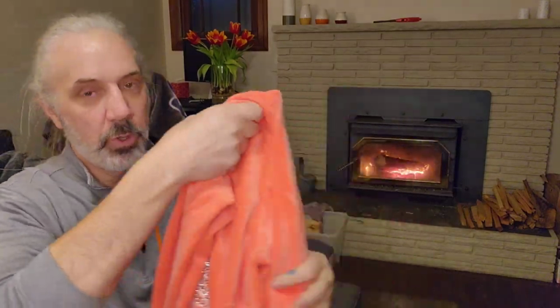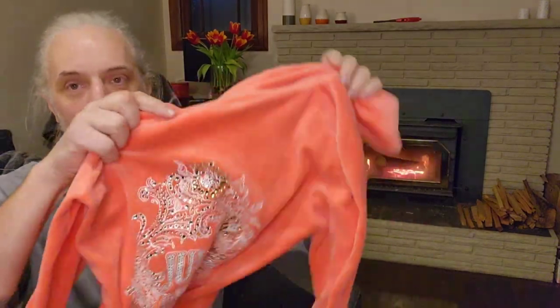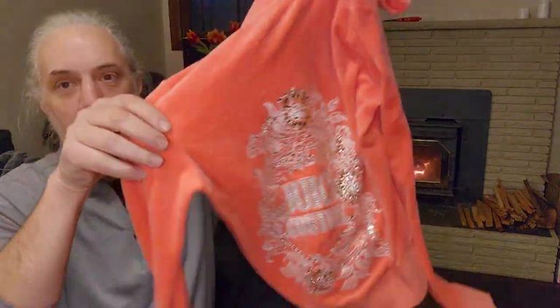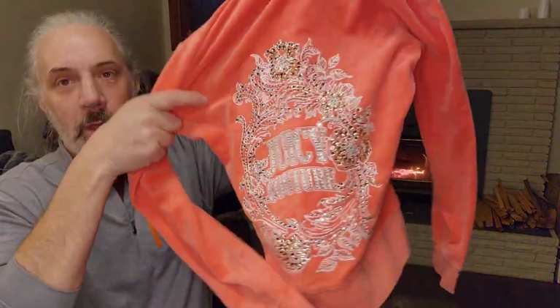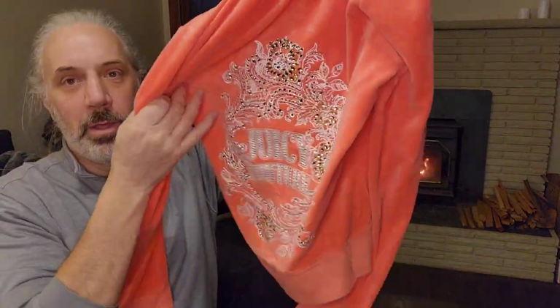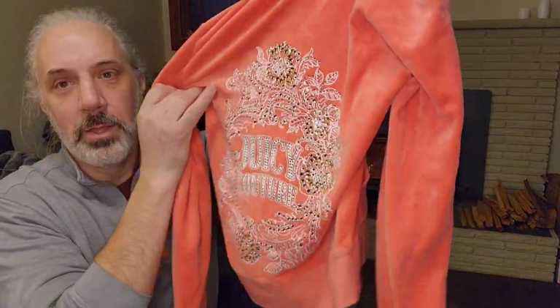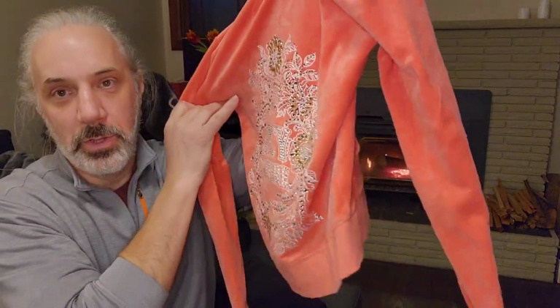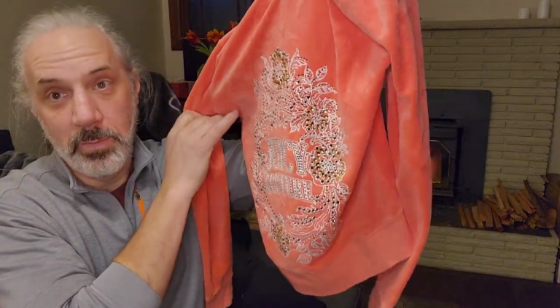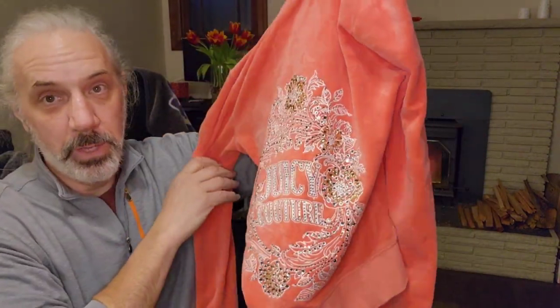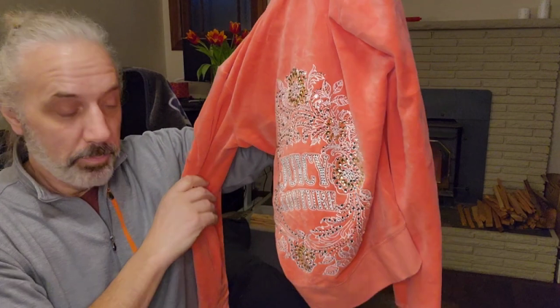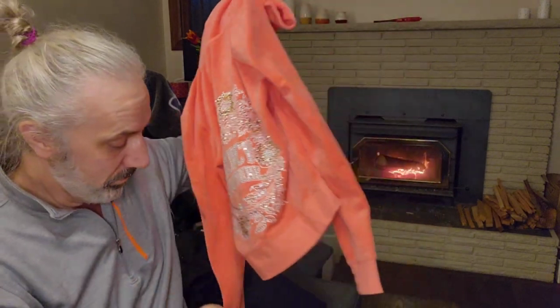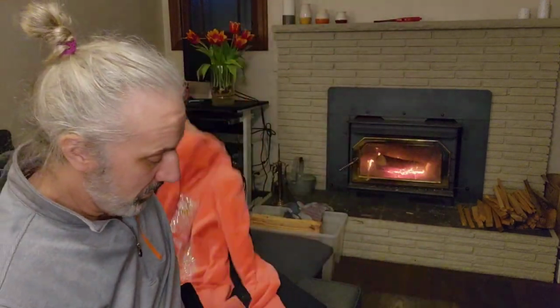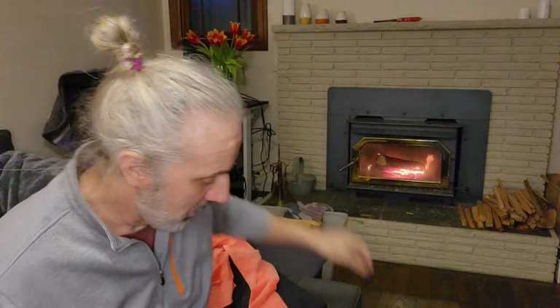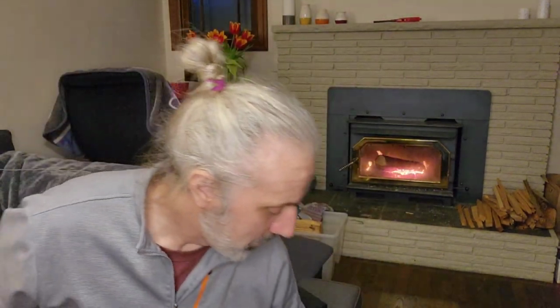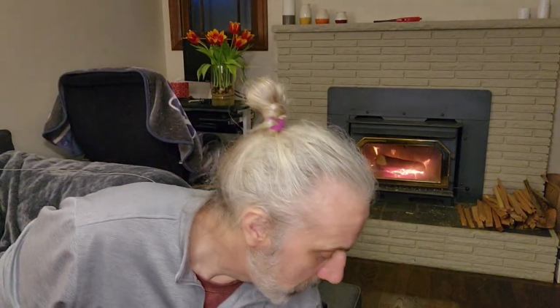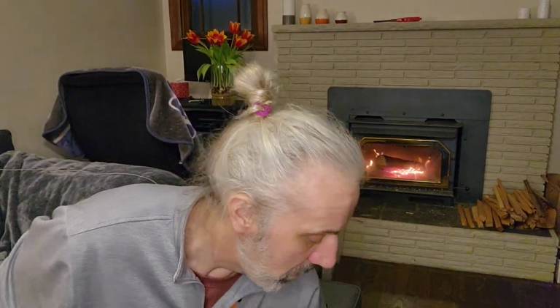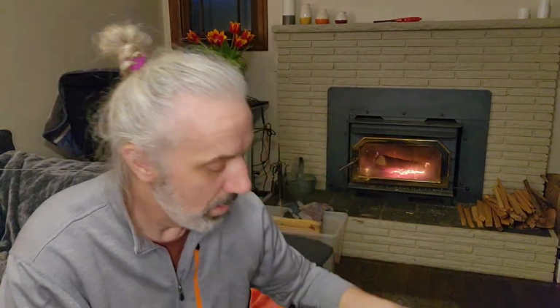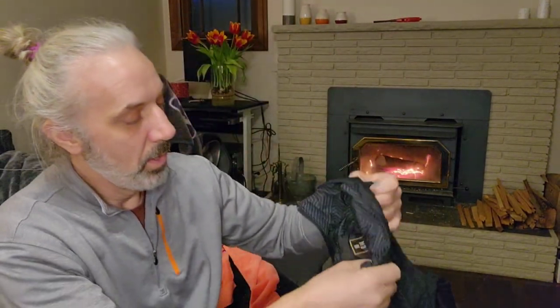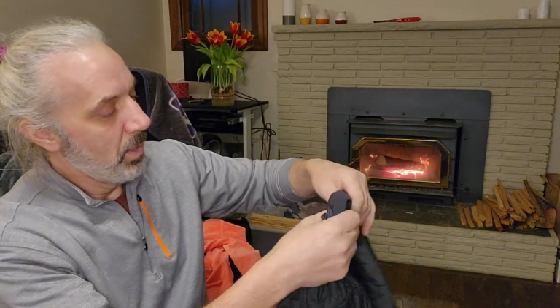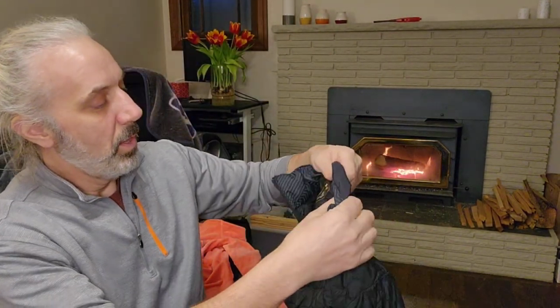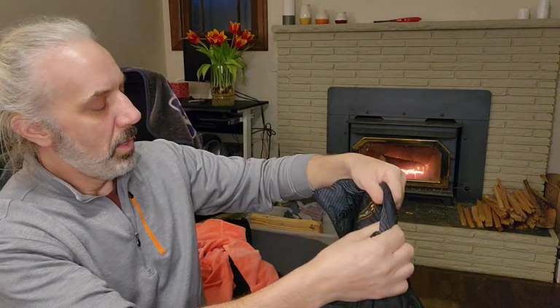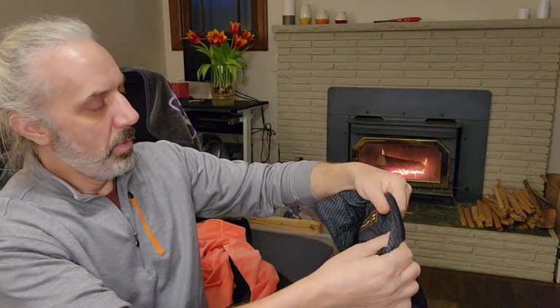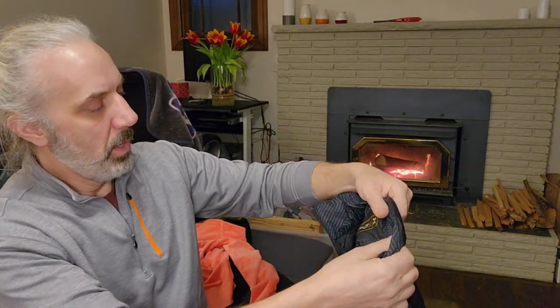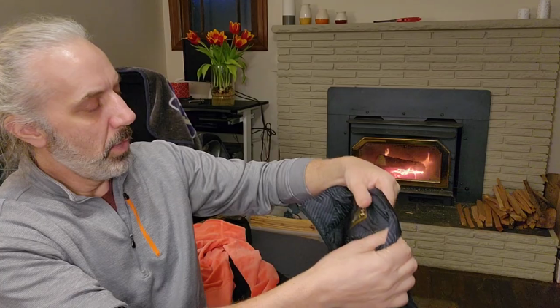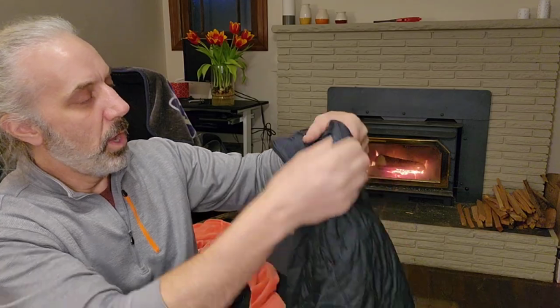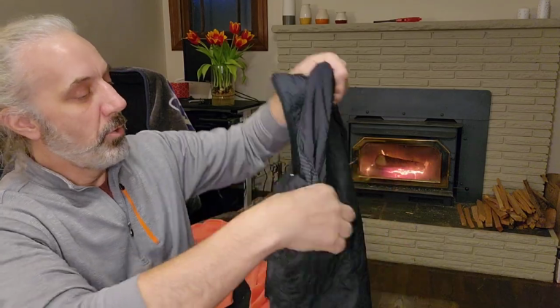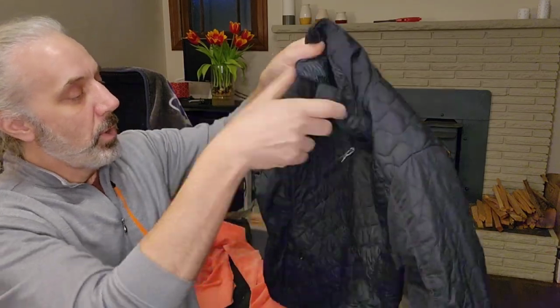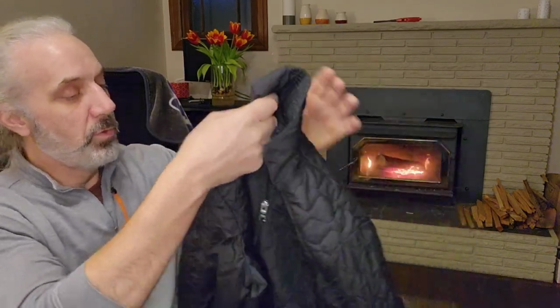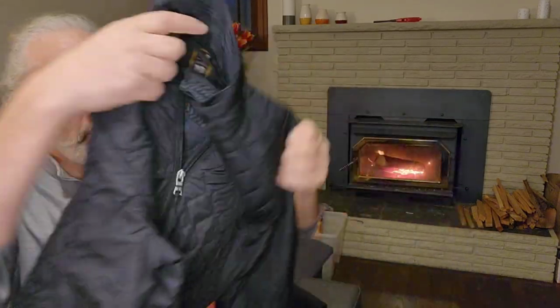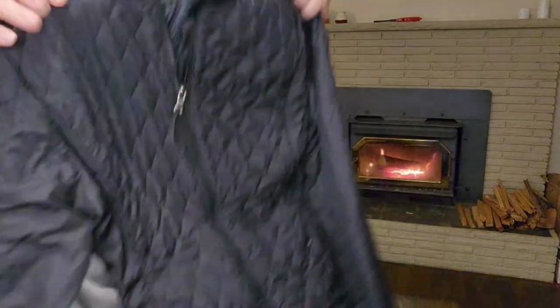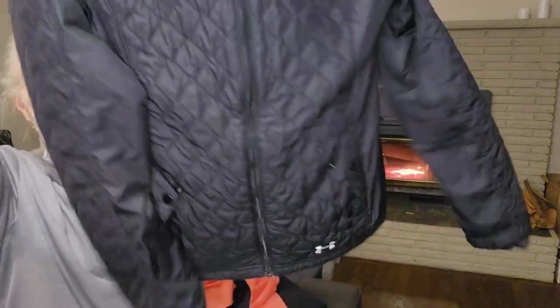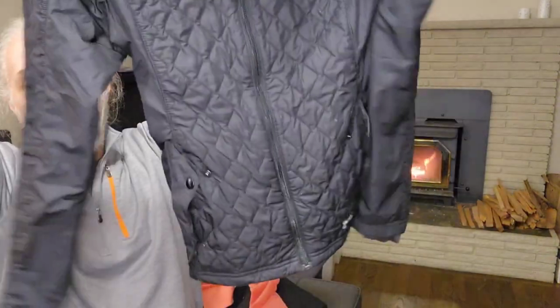Juicy Couture — again, this is at the bottom of the bin. And another Under Armour — this is an Under Armour women's jacket.